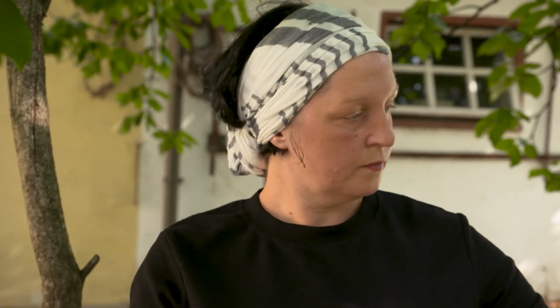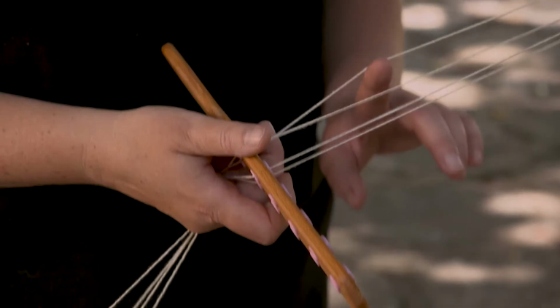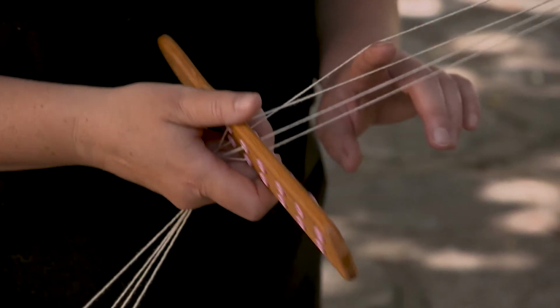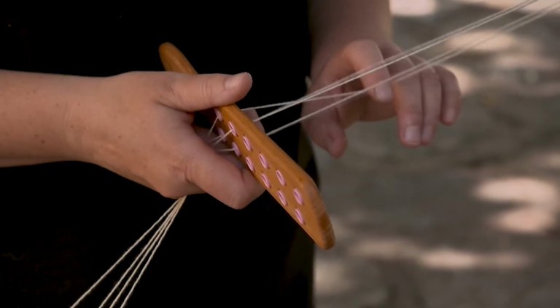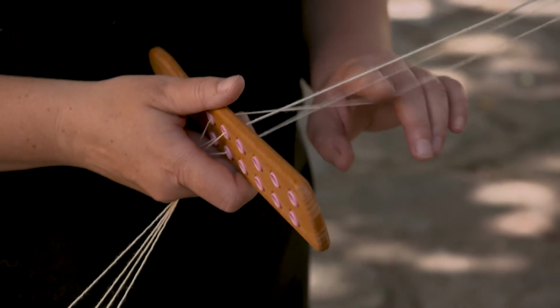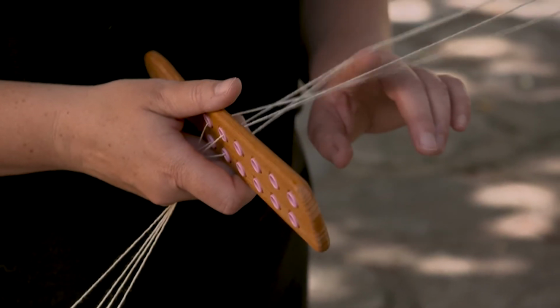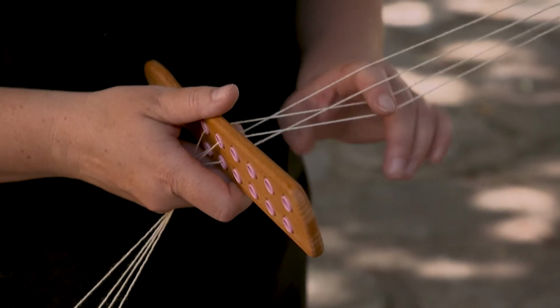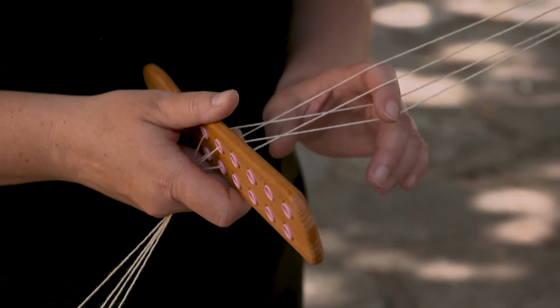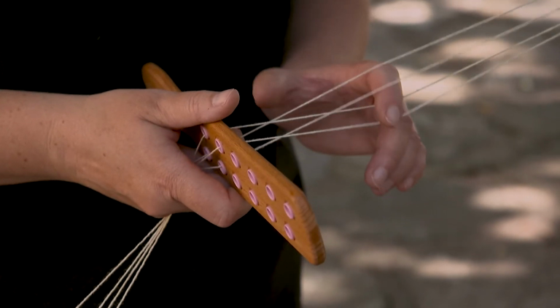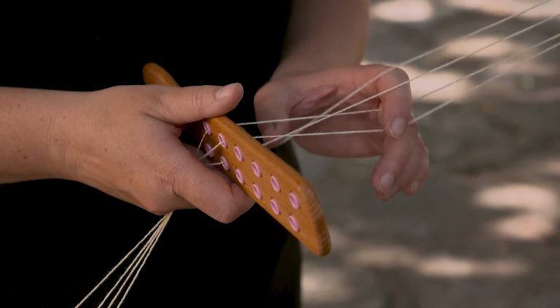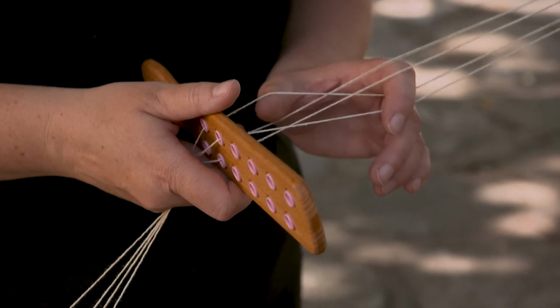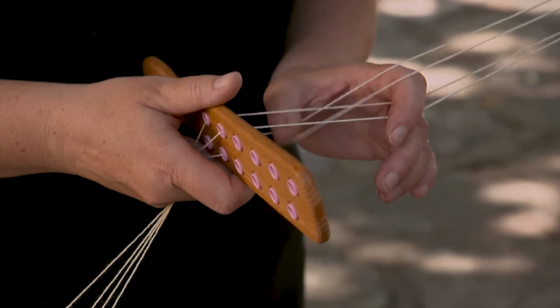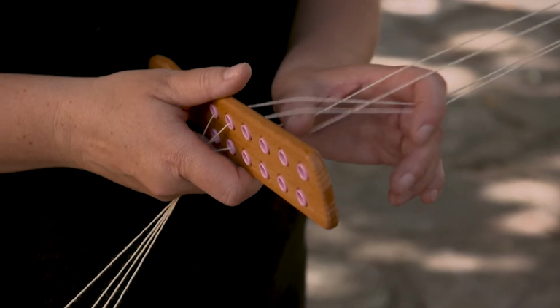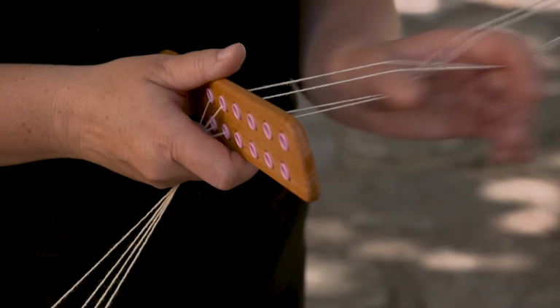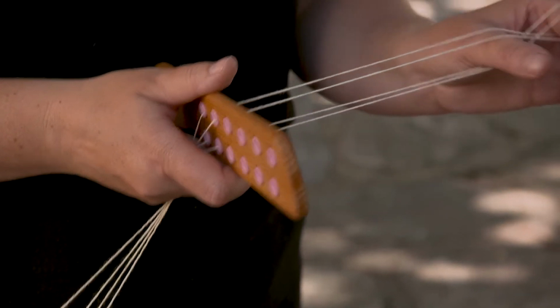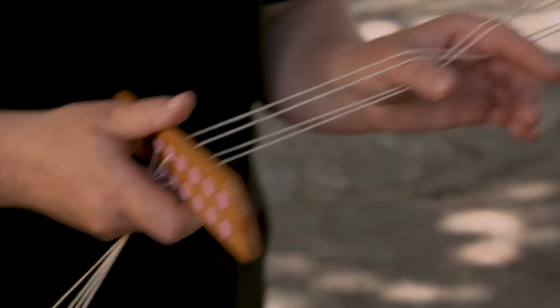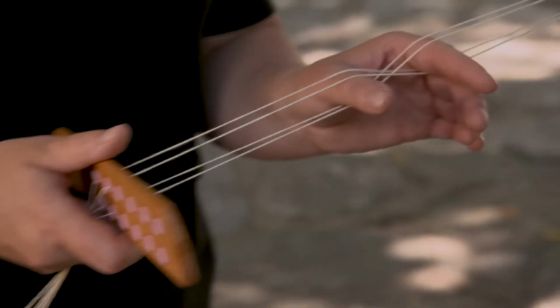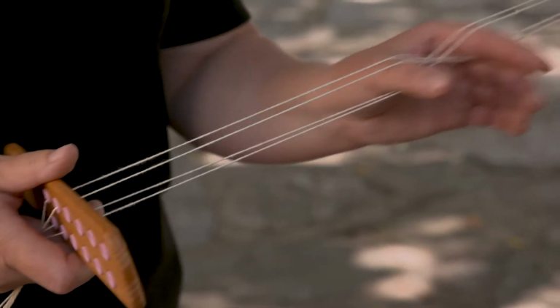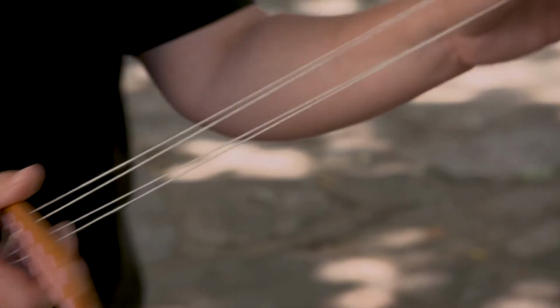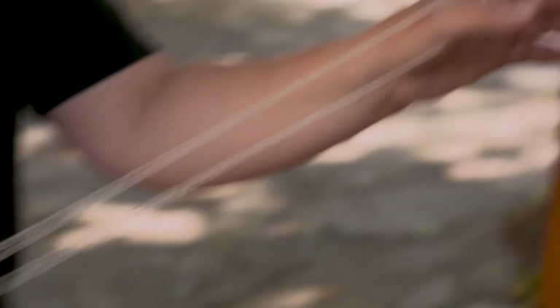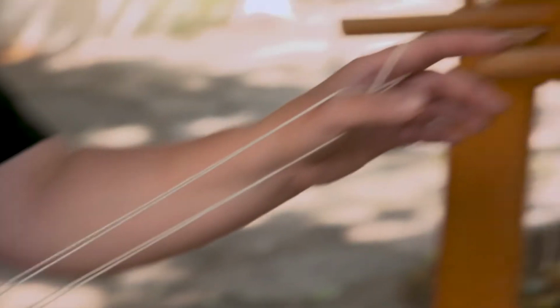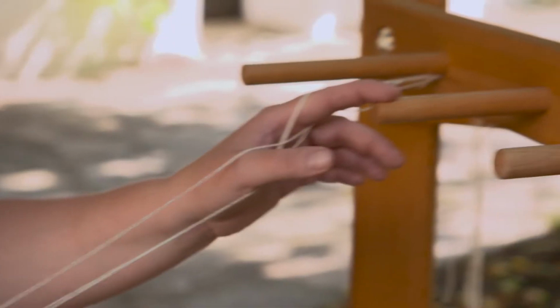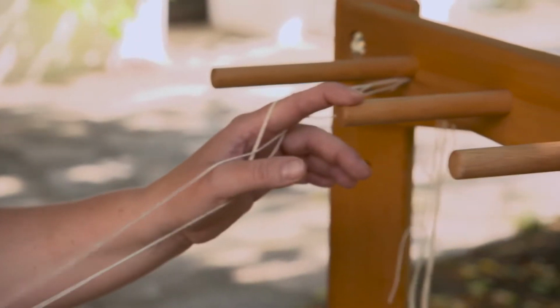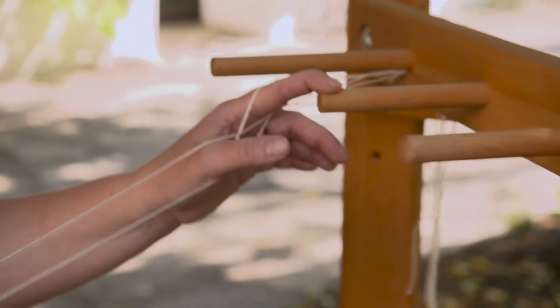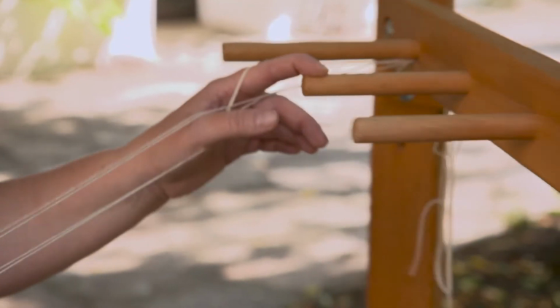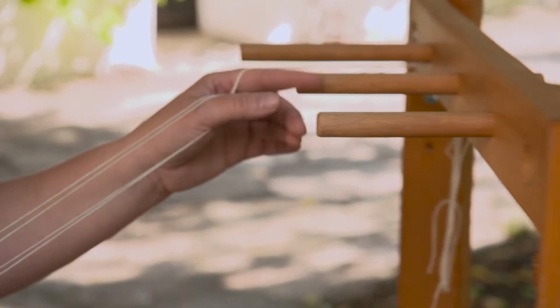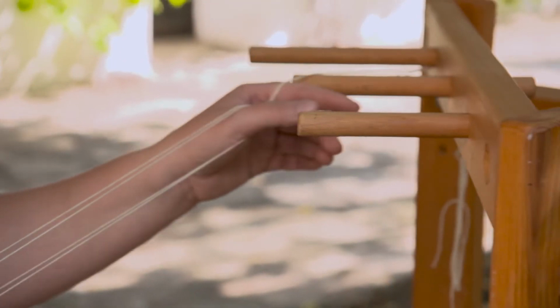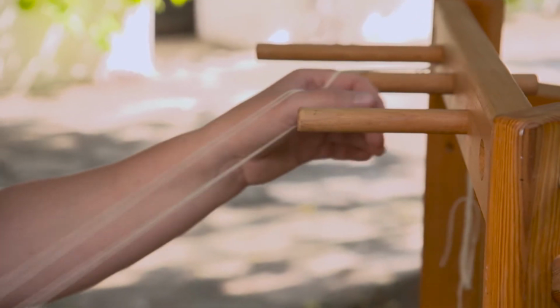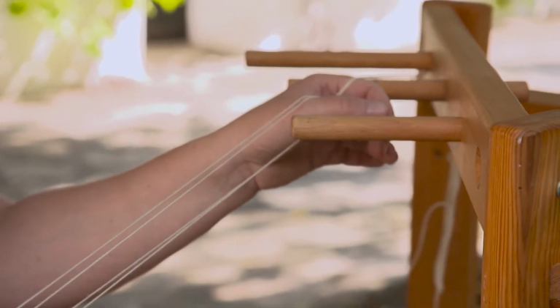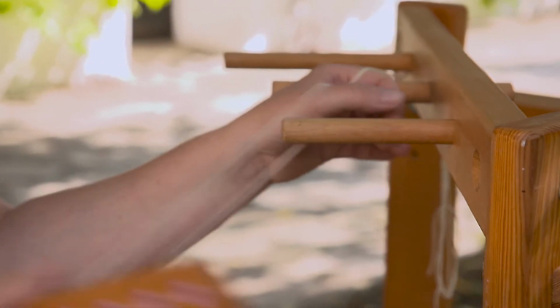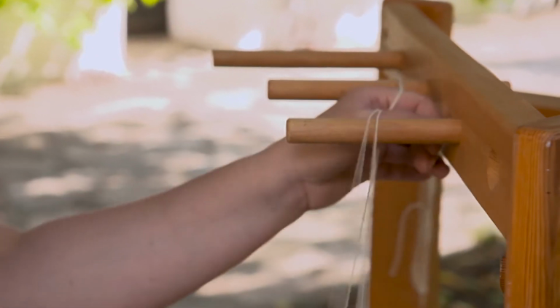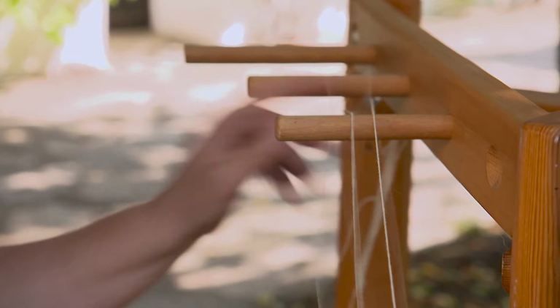Weaving does not allow any mistakes, ever. Before I start, I have to set up the loom properly. It's essential for weaving and takes up most of the time.